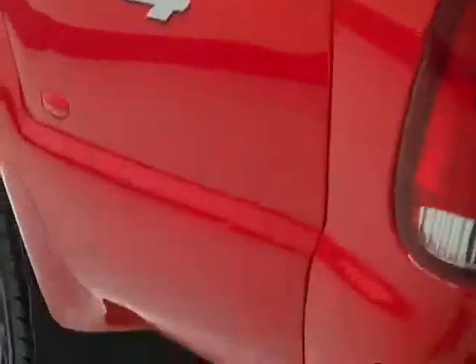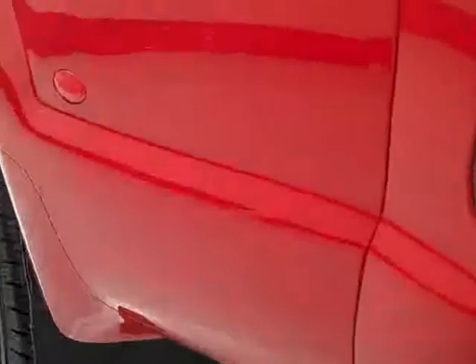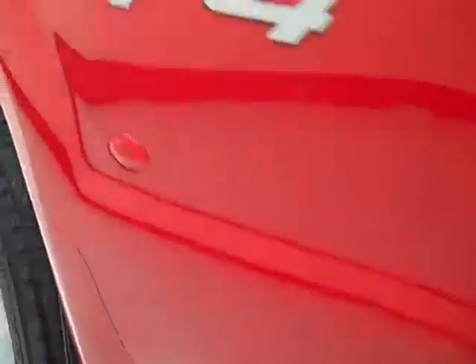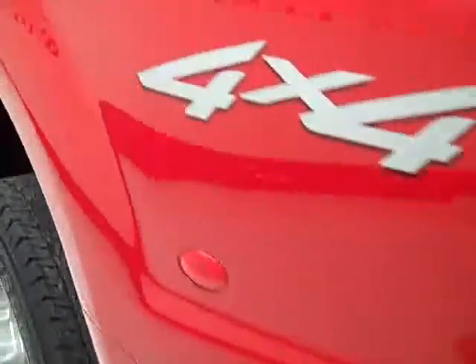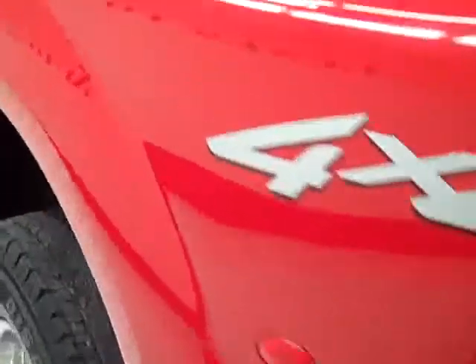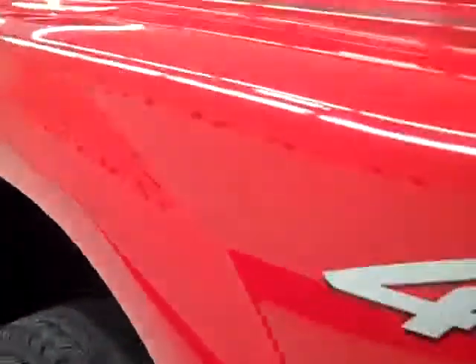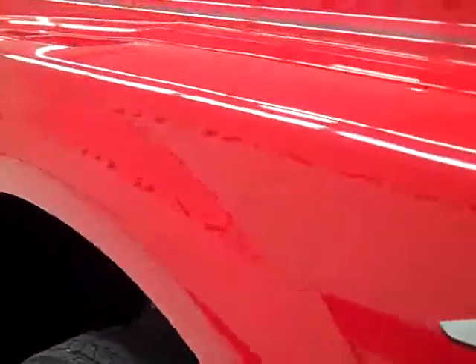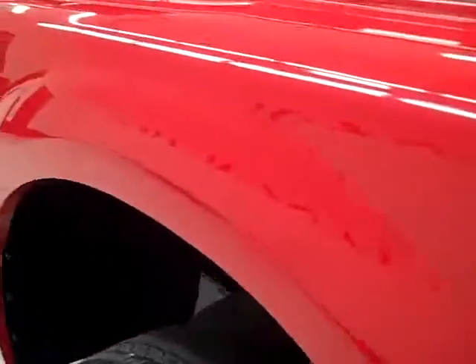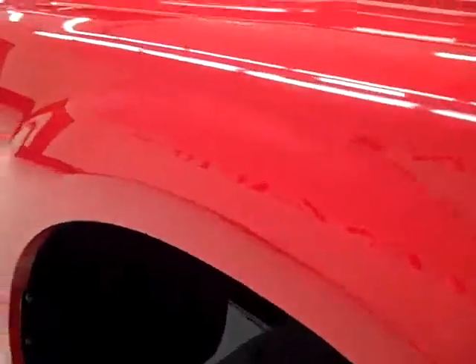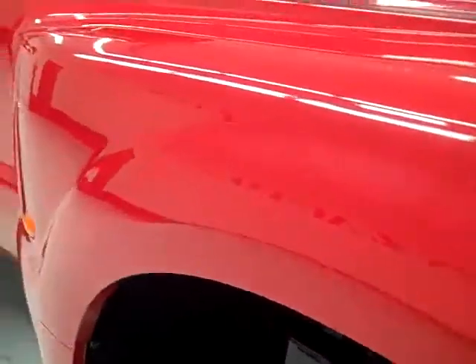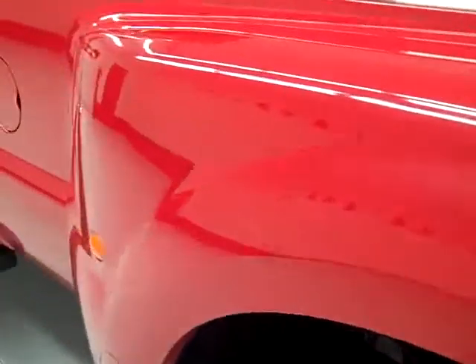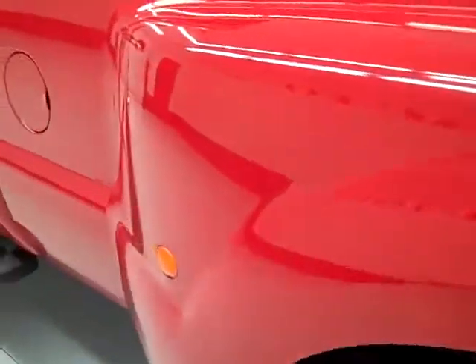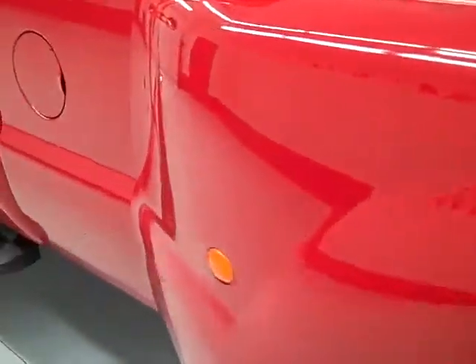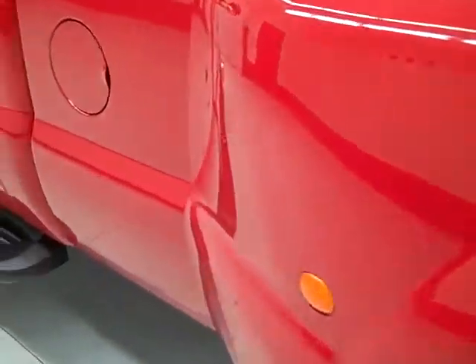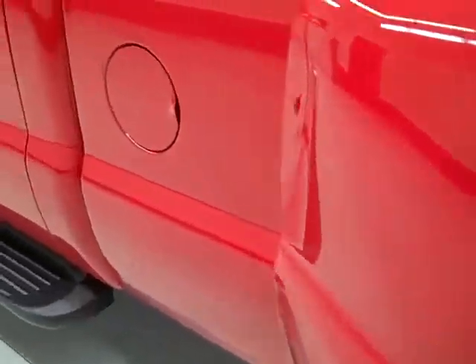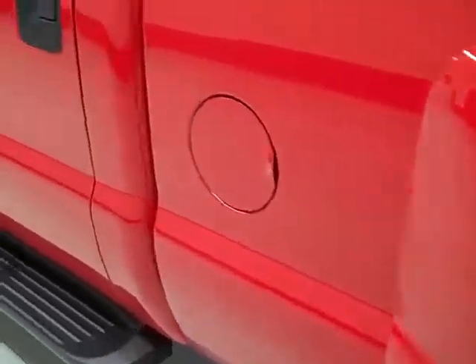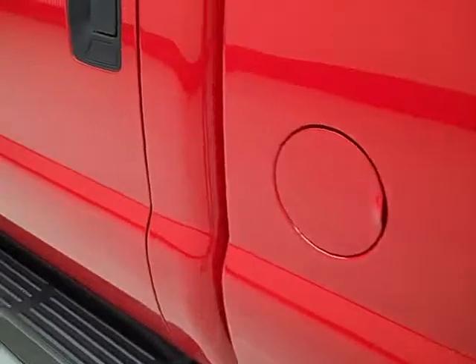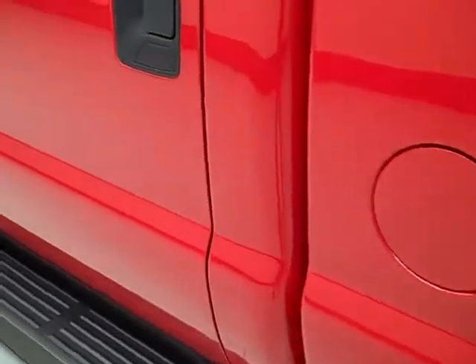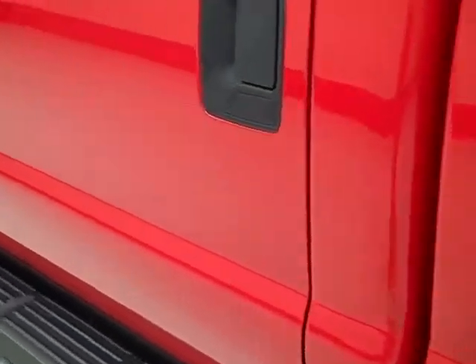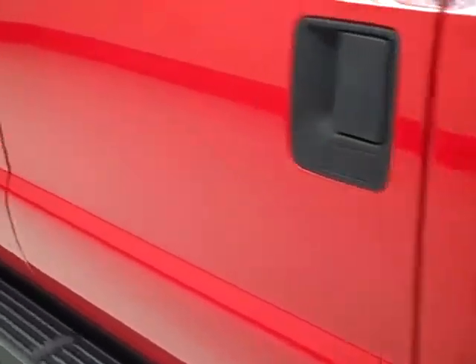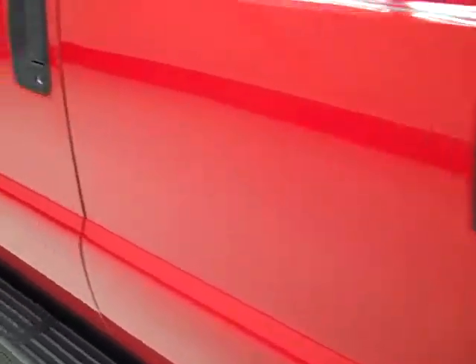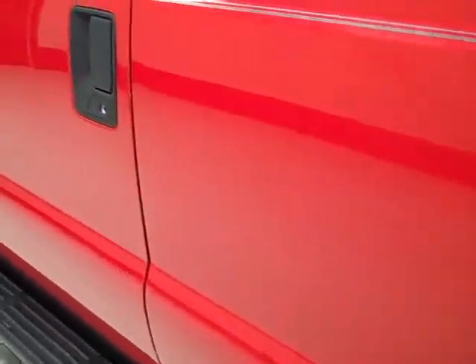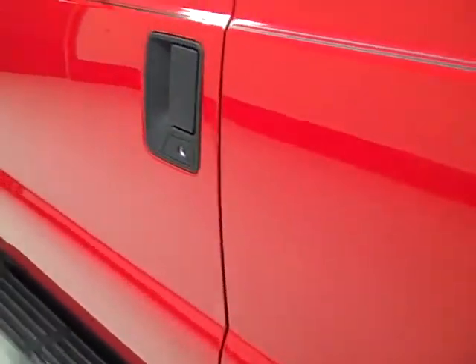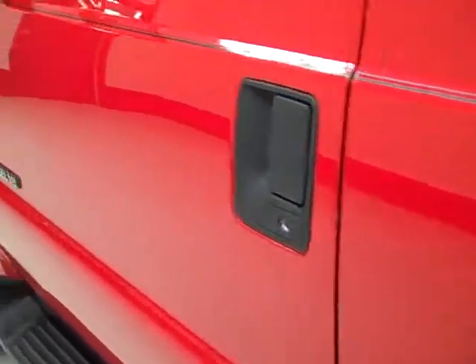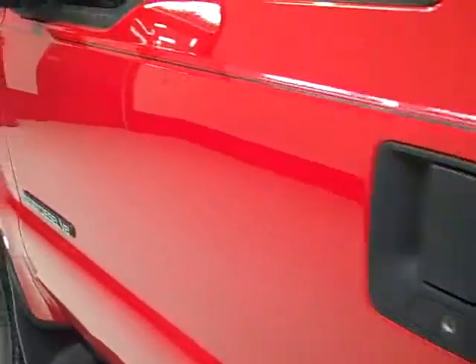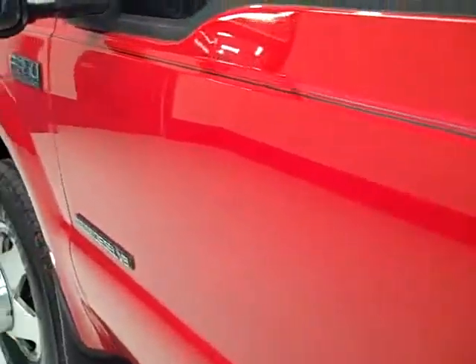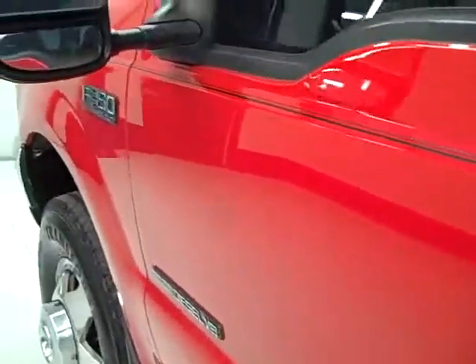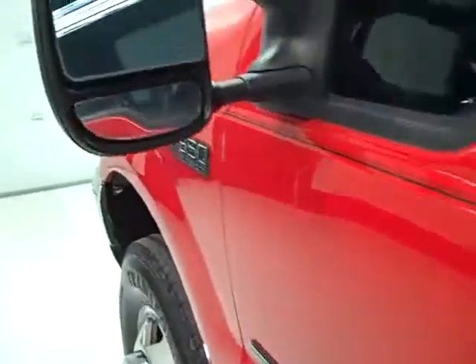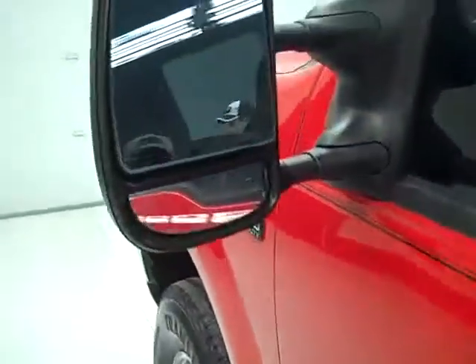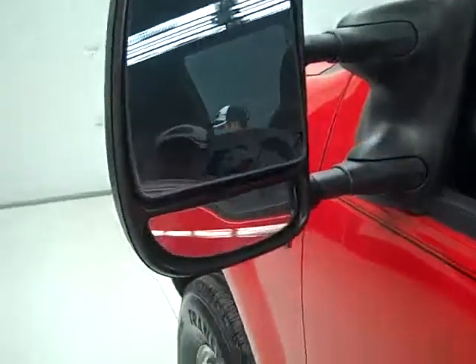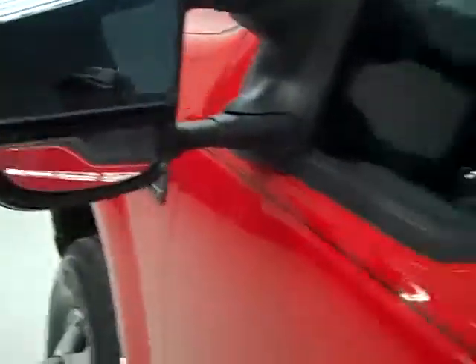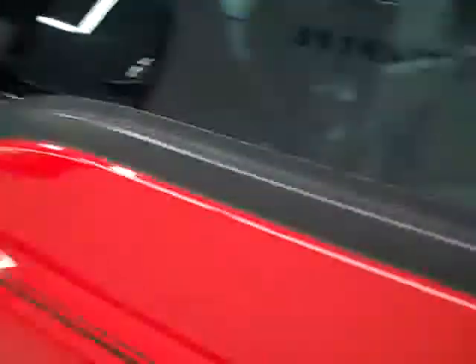This side of the truck is just as clean as the other side. Telescopic tow mirrors.